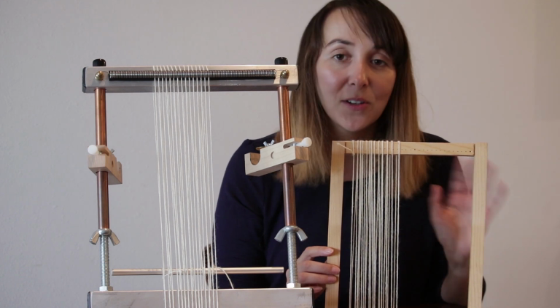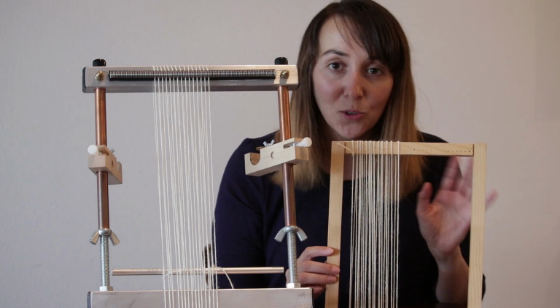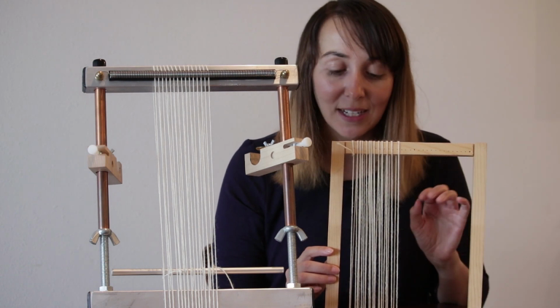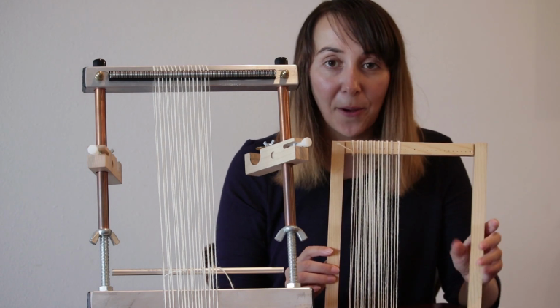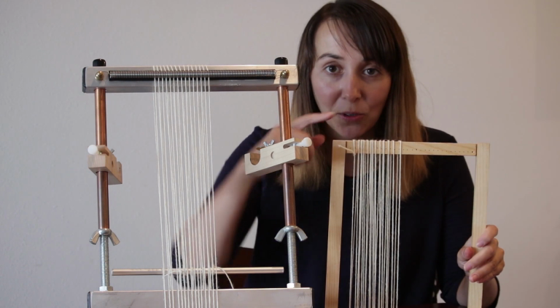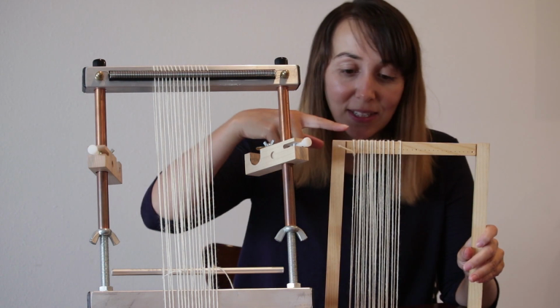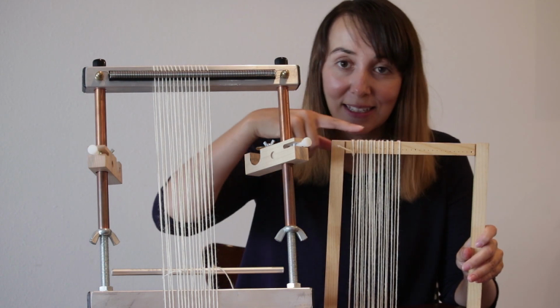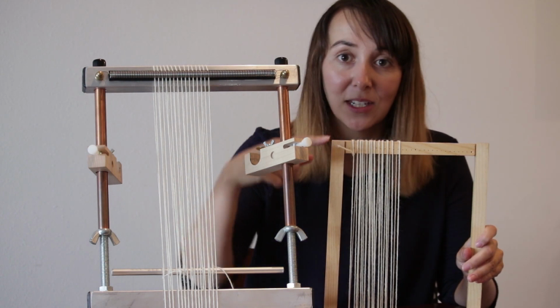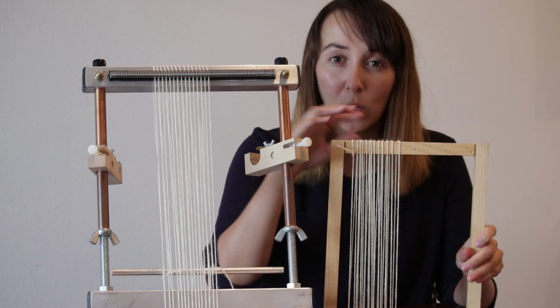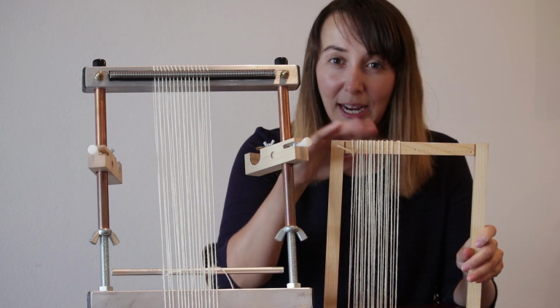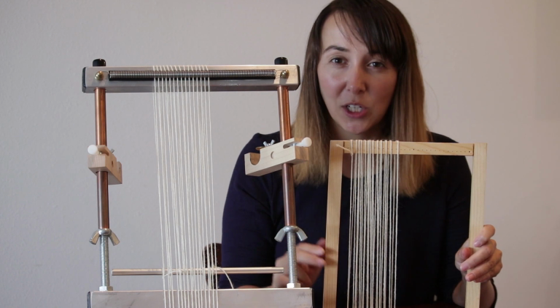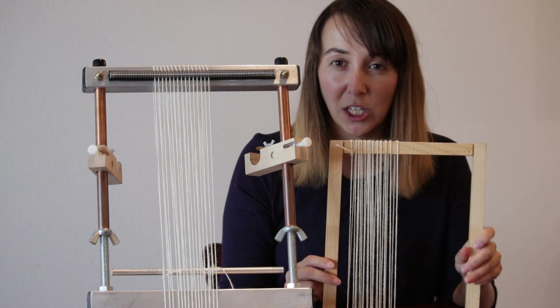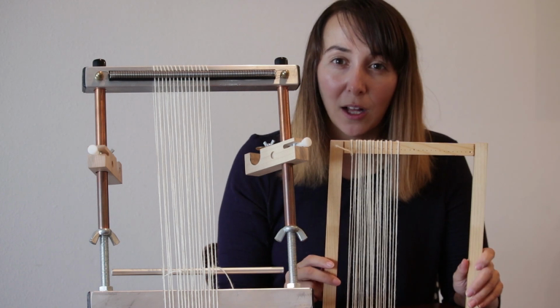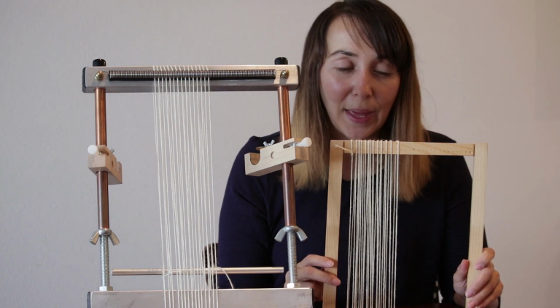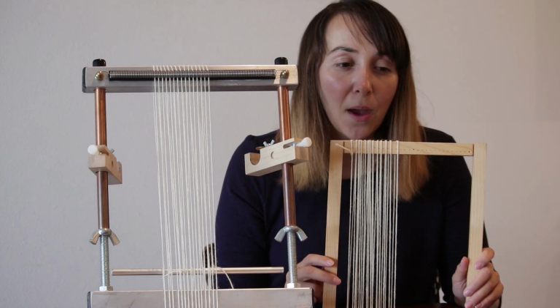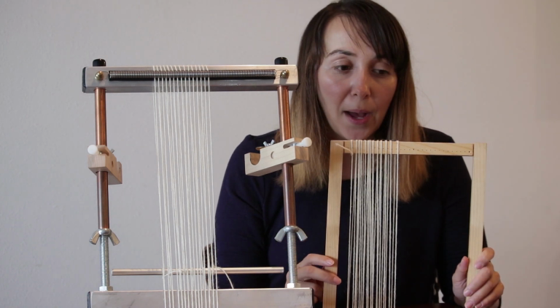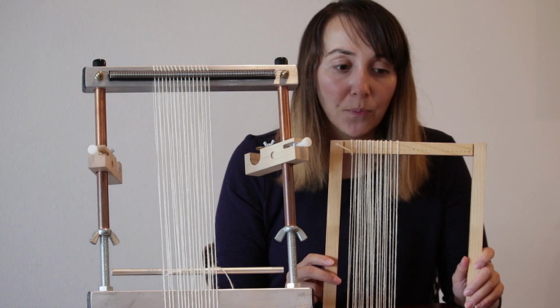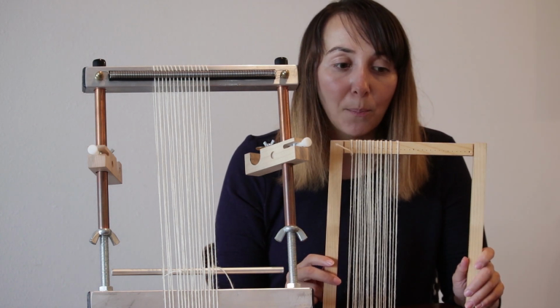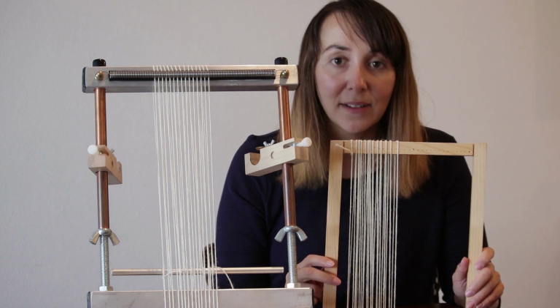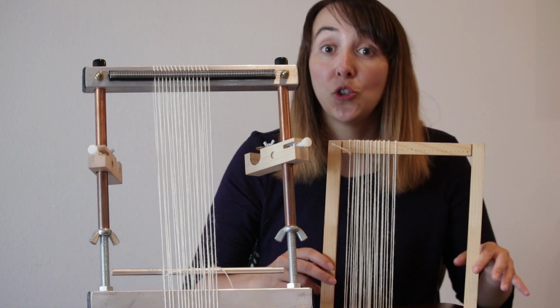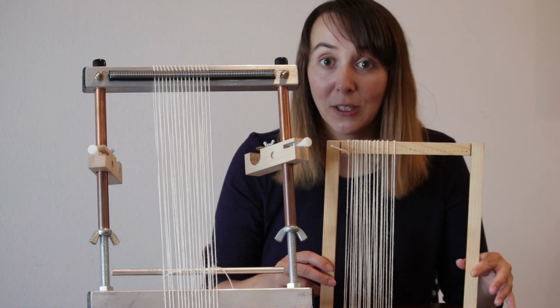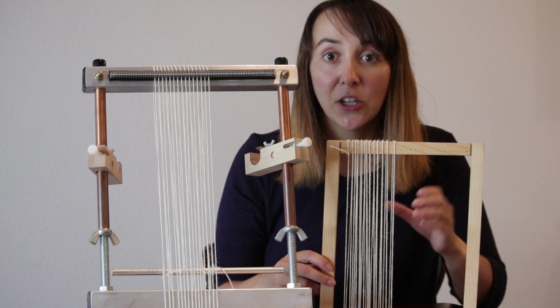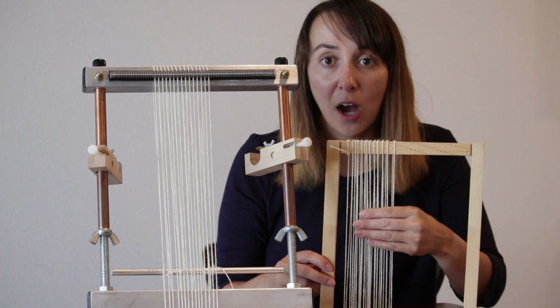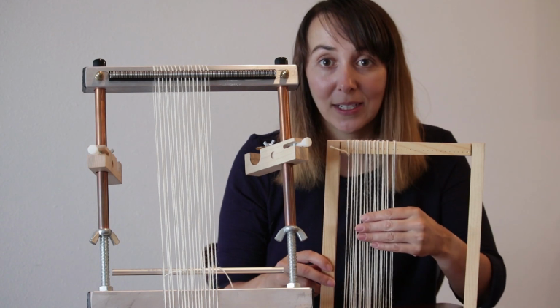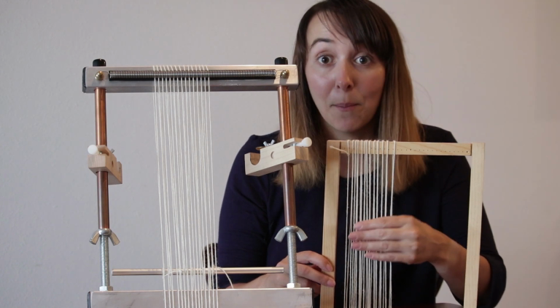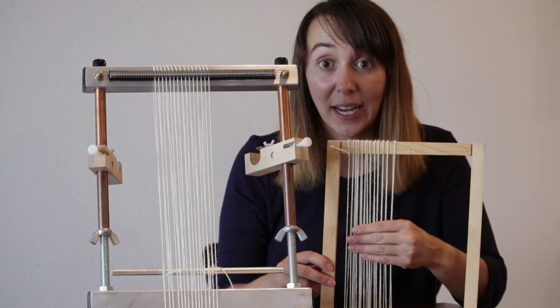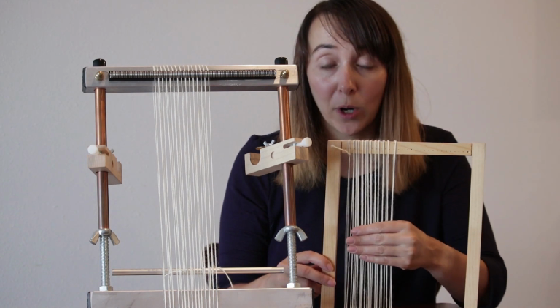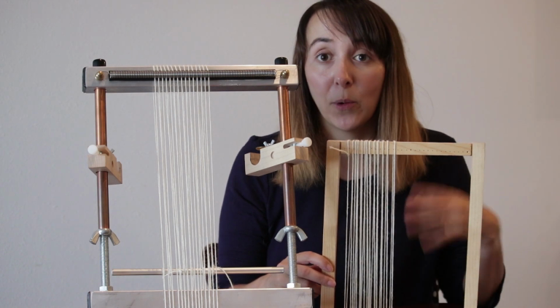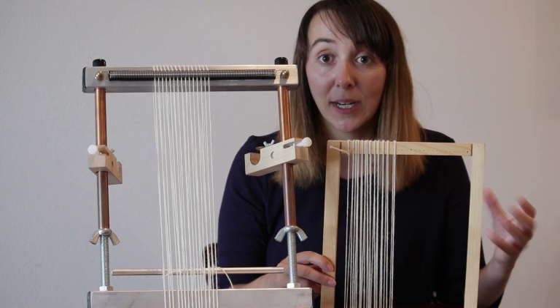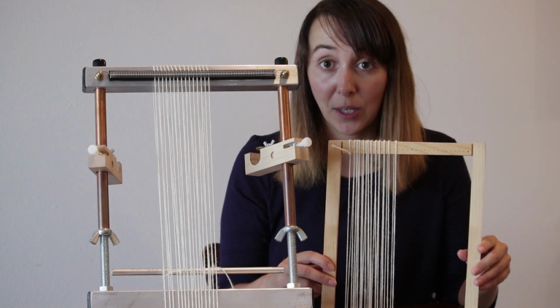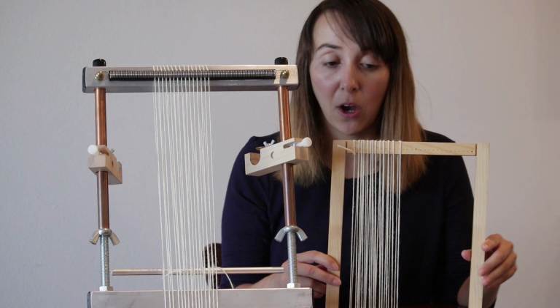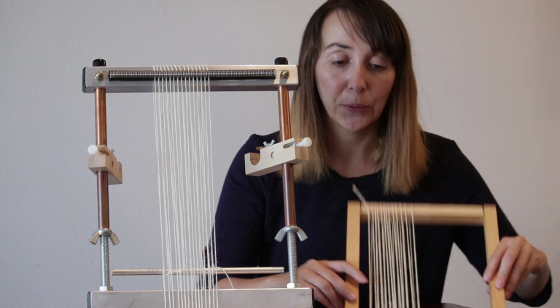There are some little tricks to get around that — you can stick something into the warps to tighten up your tension a little bit. But generally, you're not going to get a much tighter warp than what you initially put on the loom.